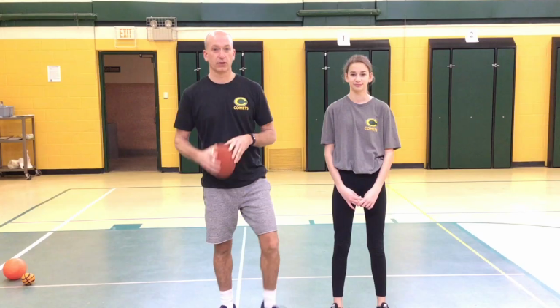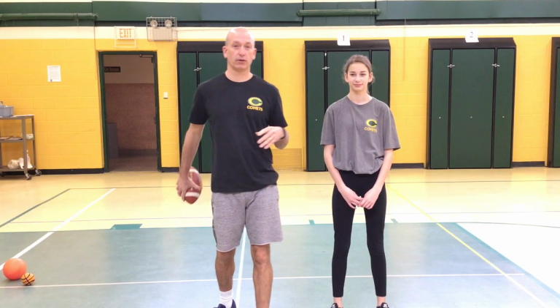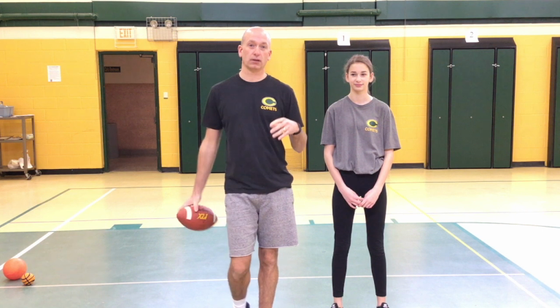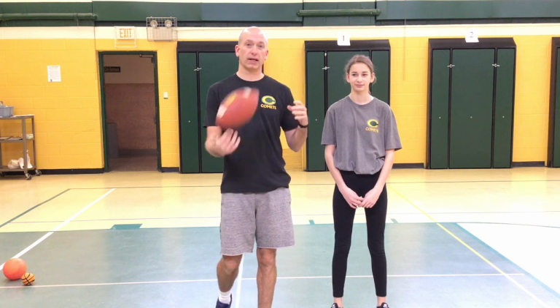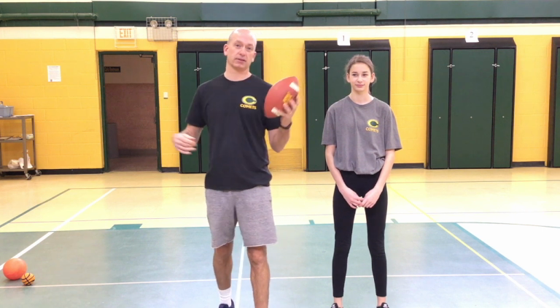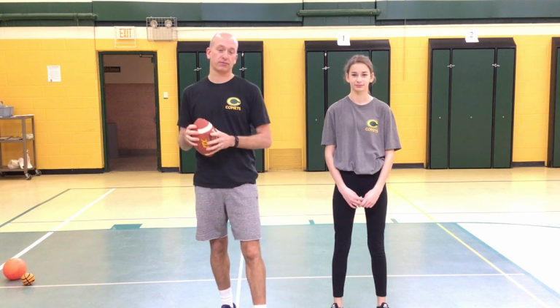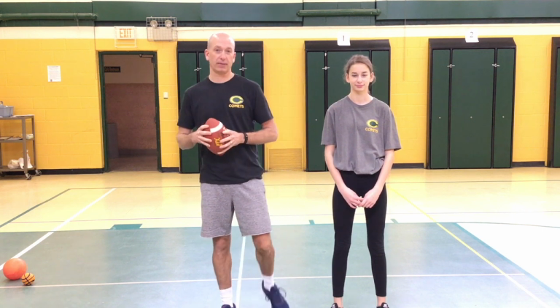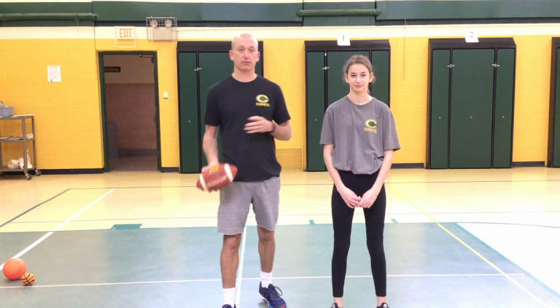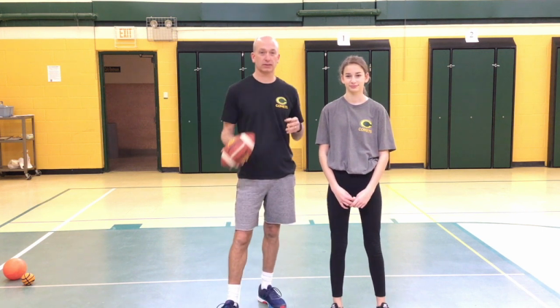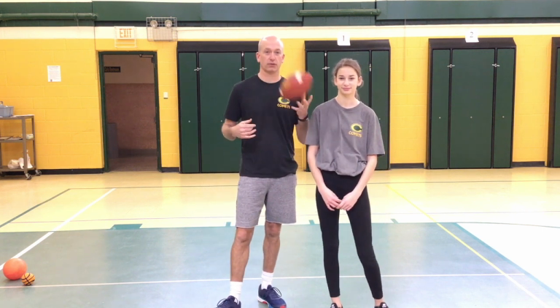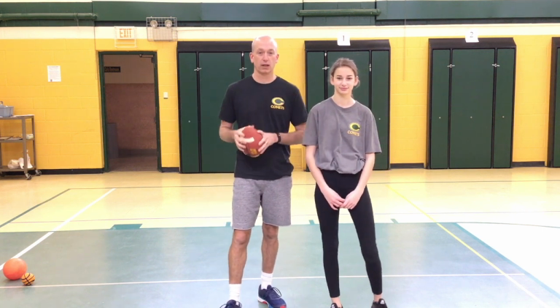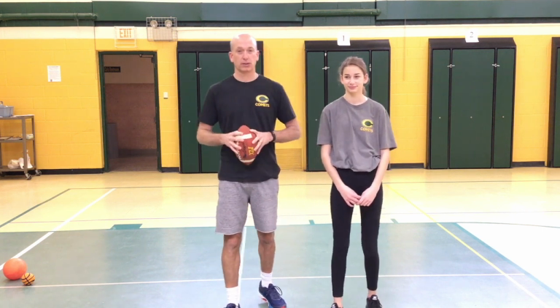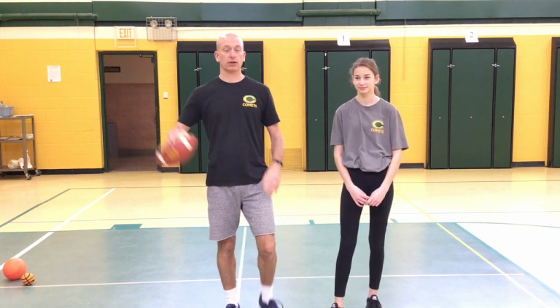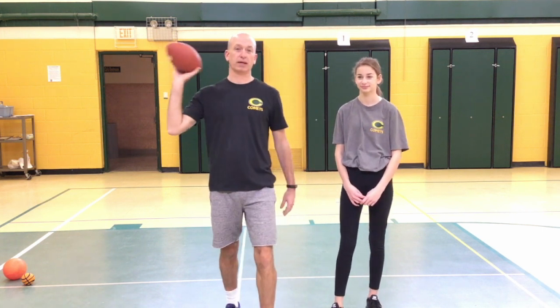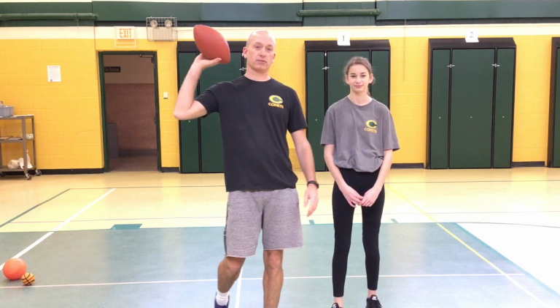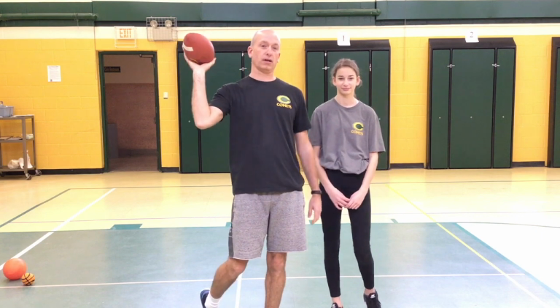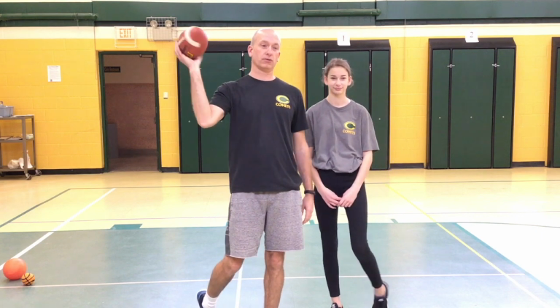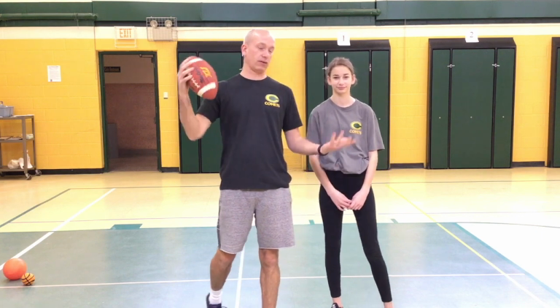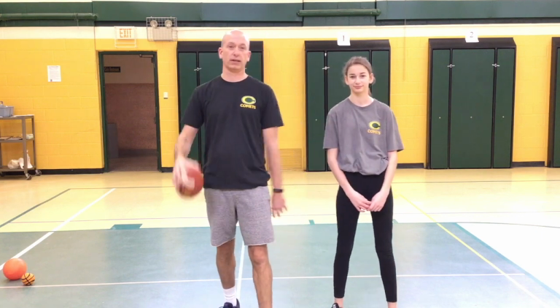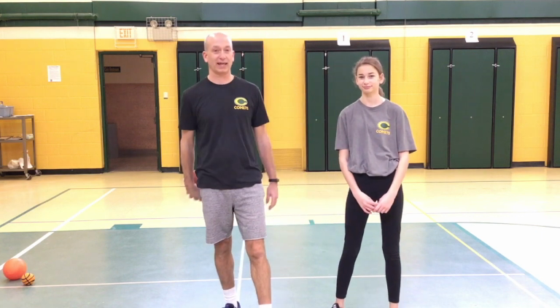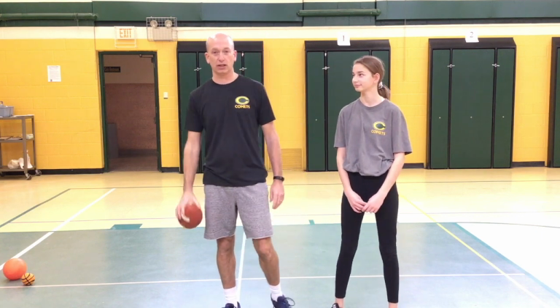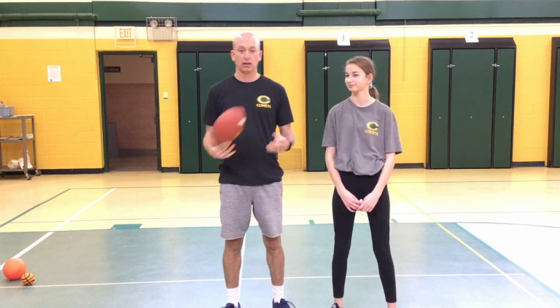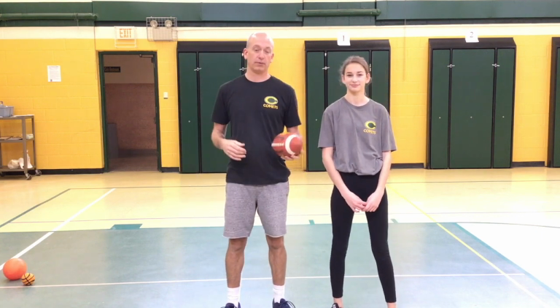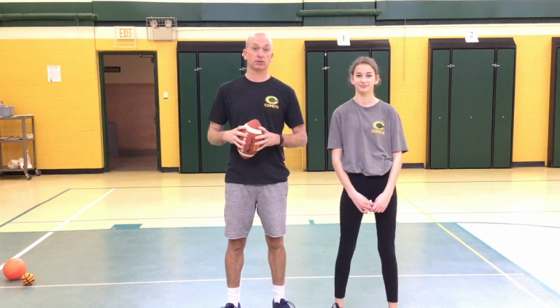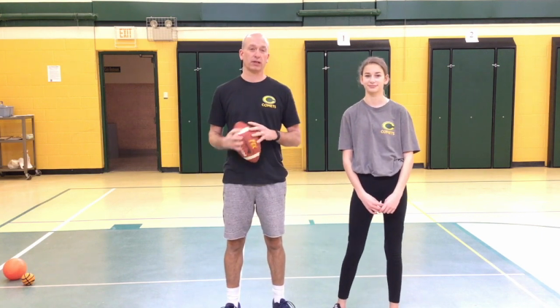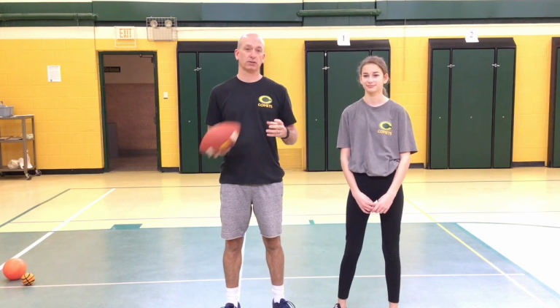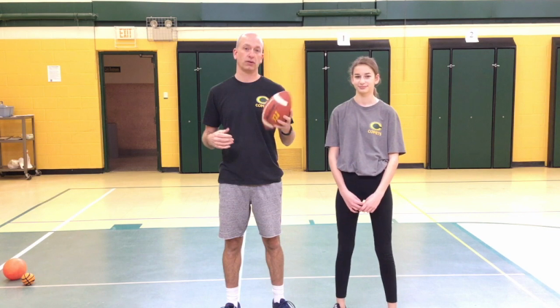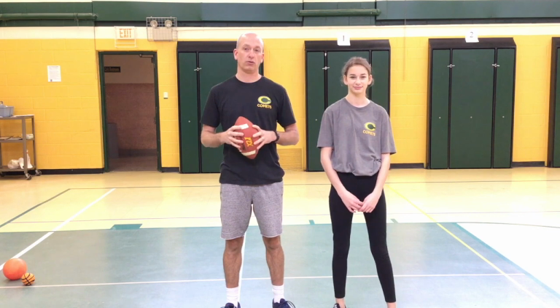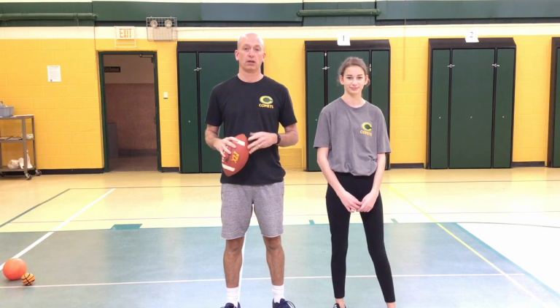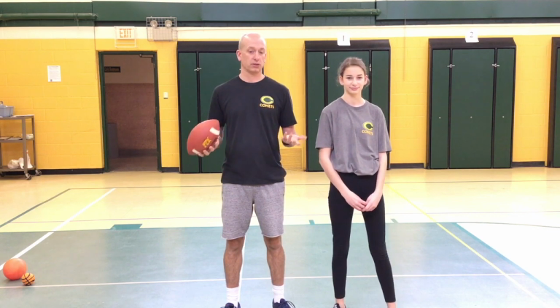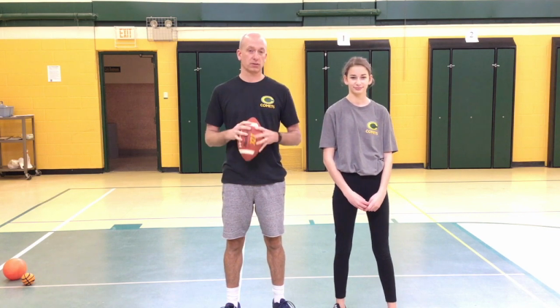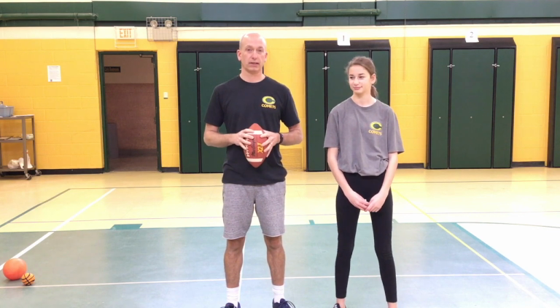Good morning, Coloma Comets. It's Mr. Vane back with some more activities for you. Today we're going to do some games where you're just kind of throwing and catching, and also some creative things that you can do at home just with some simple items.